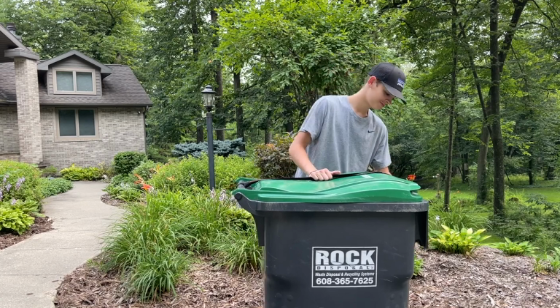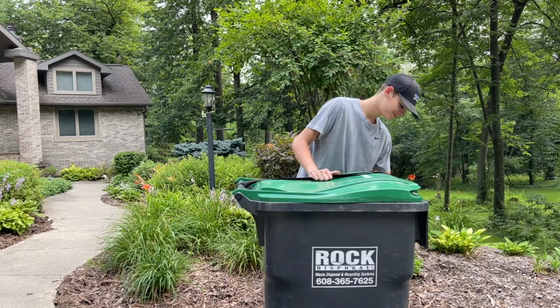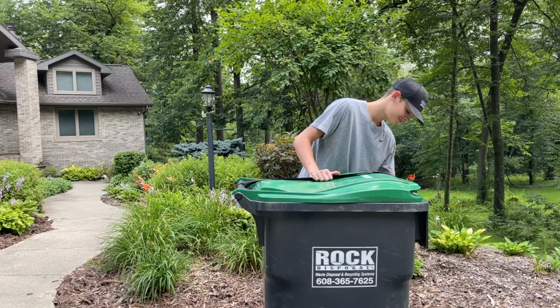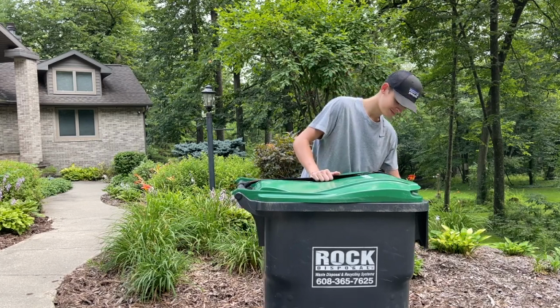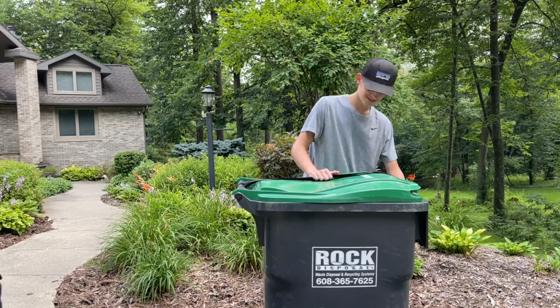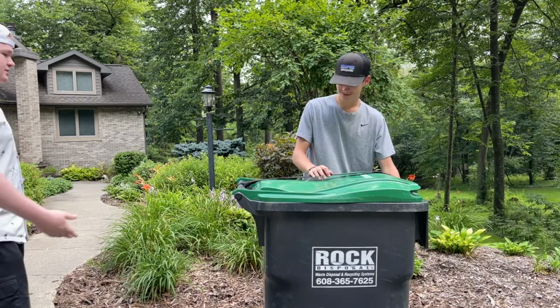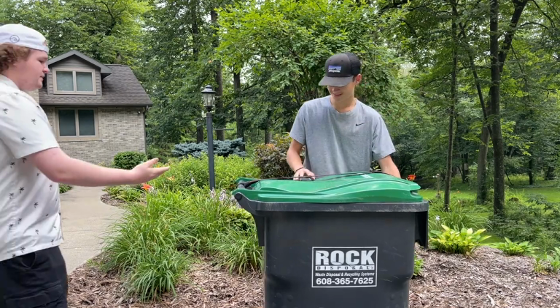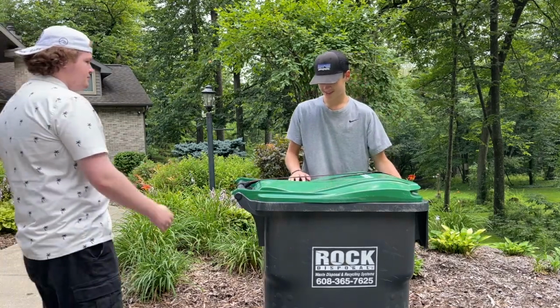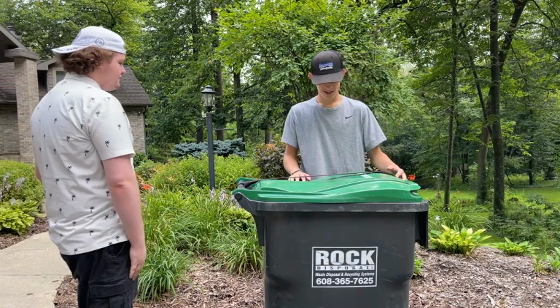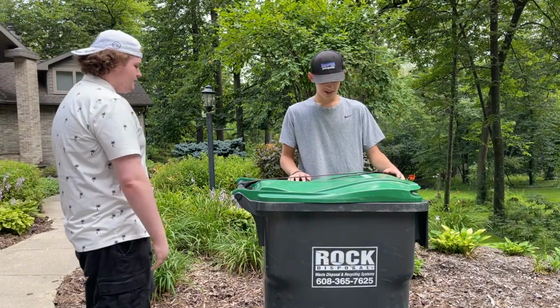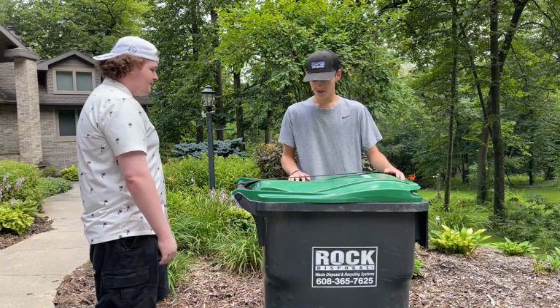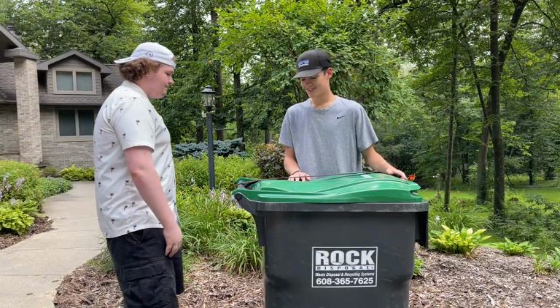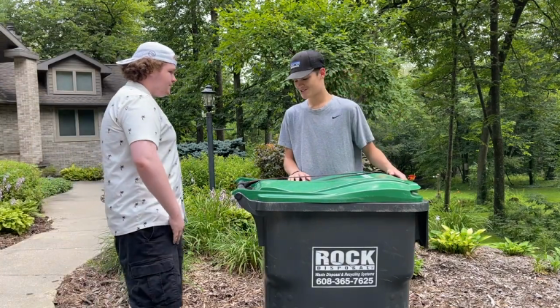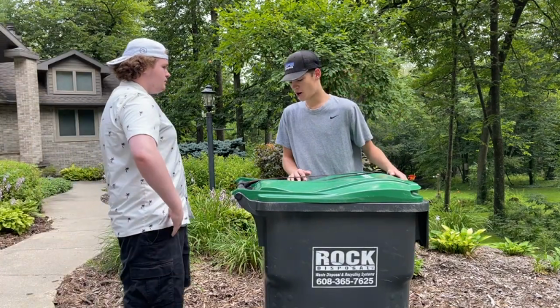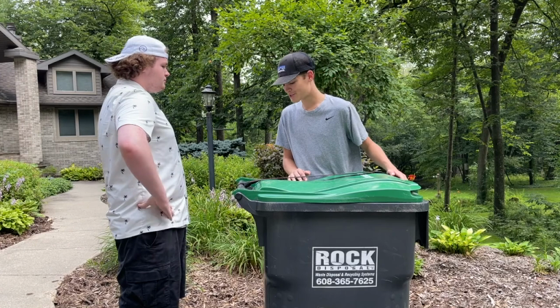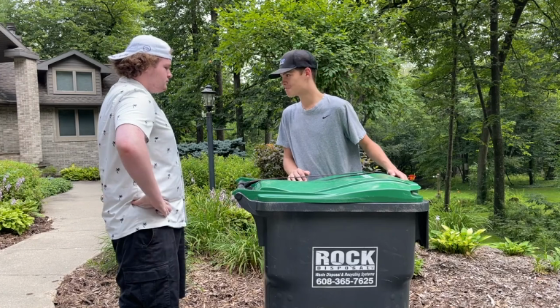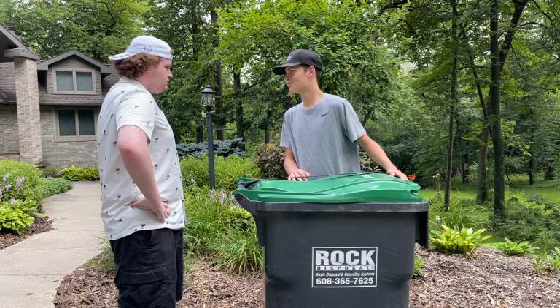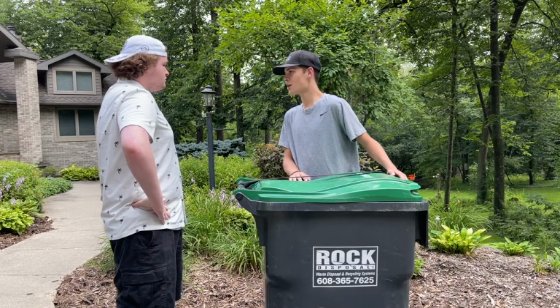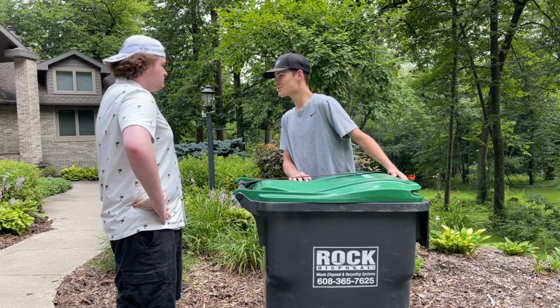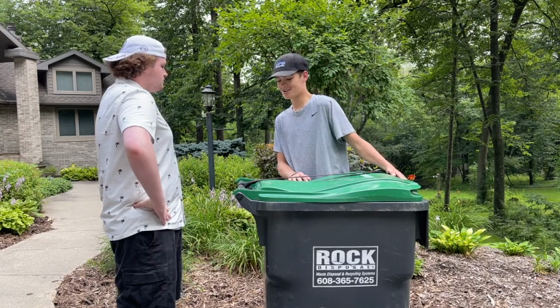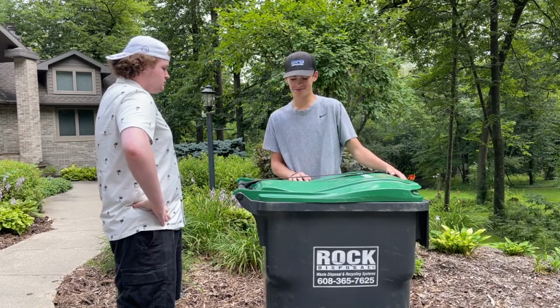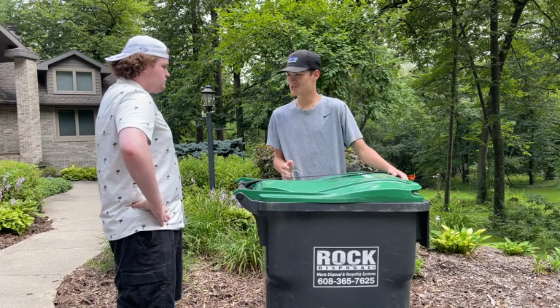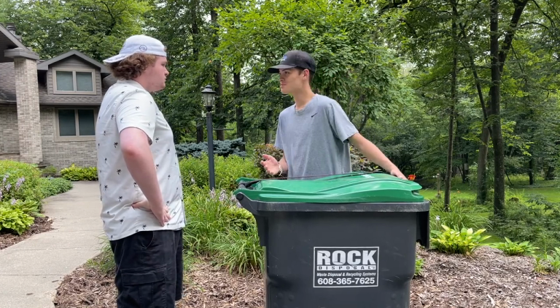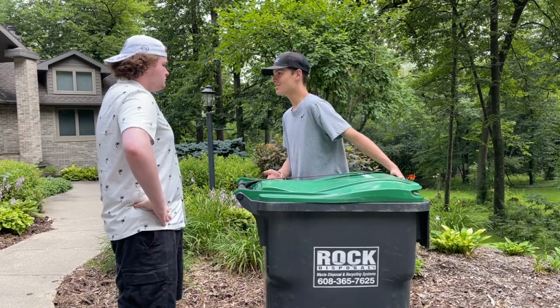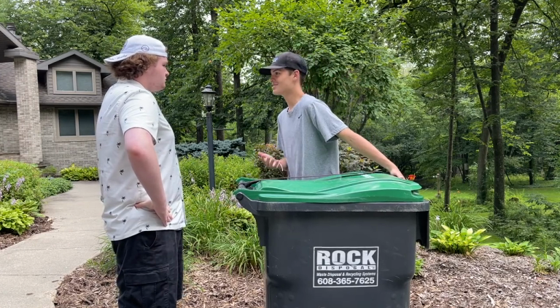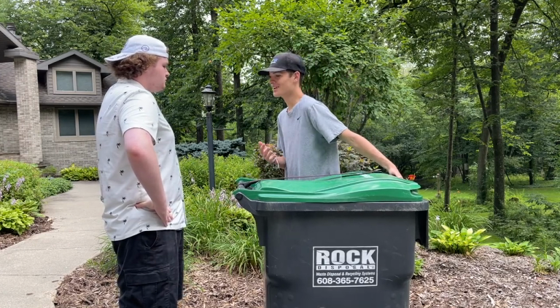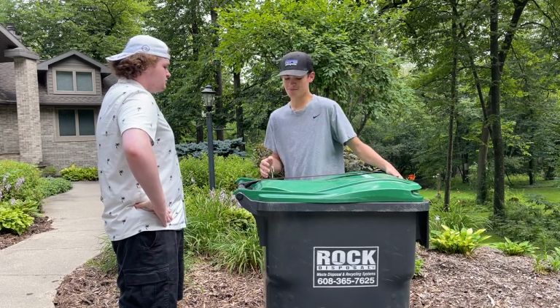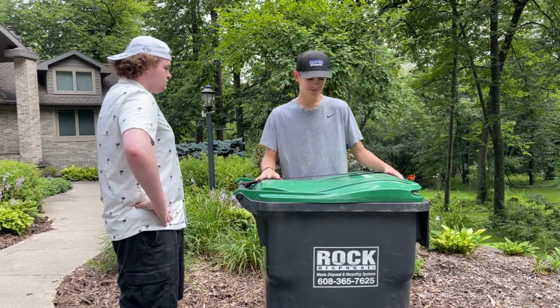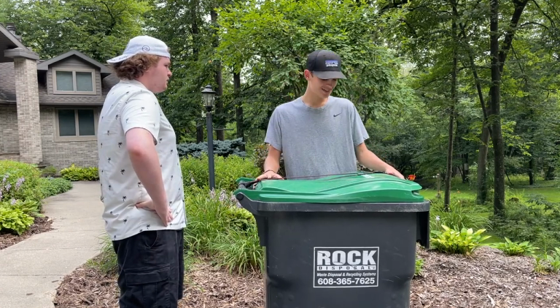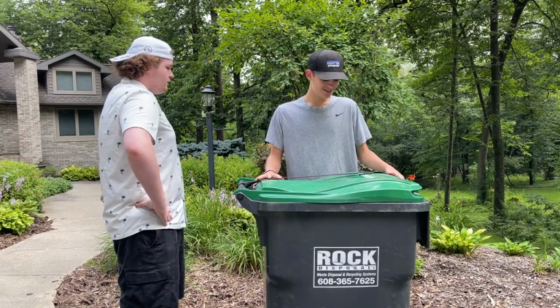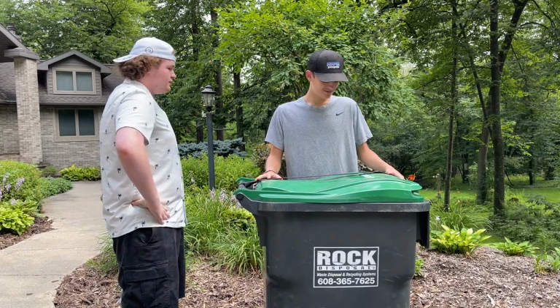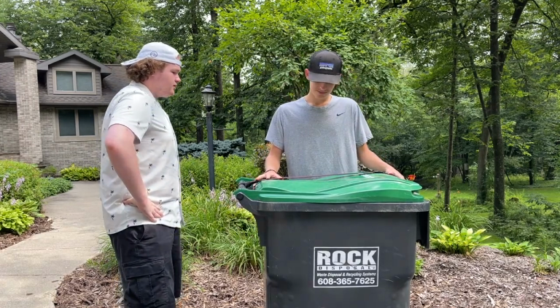Hey, what's this, man? Oh, it's the Garbage Strap from Garbage Commander, the newest product in their lineup. What does it do?